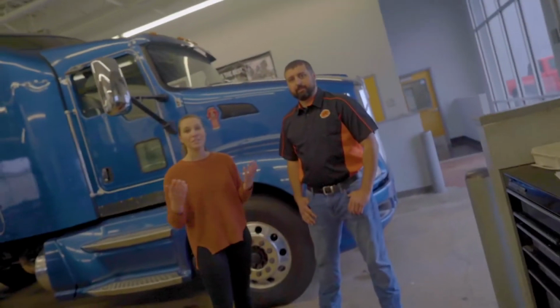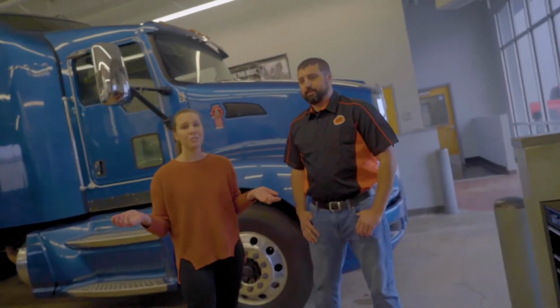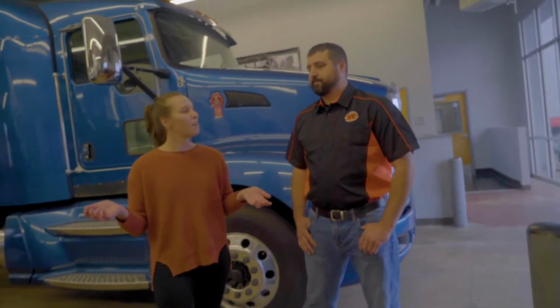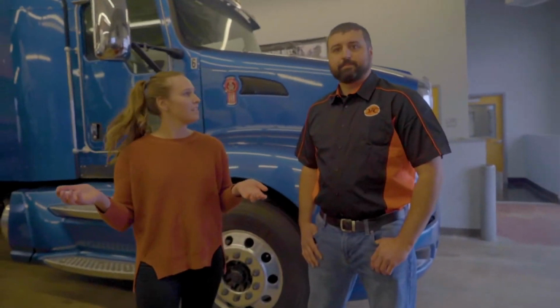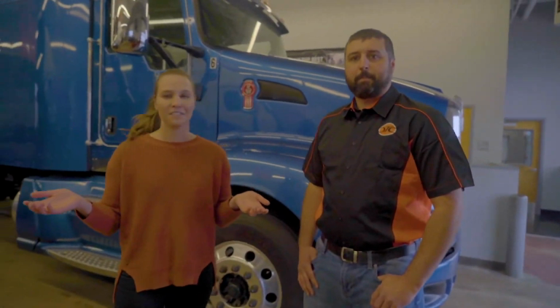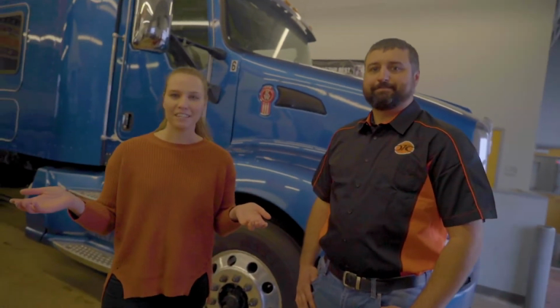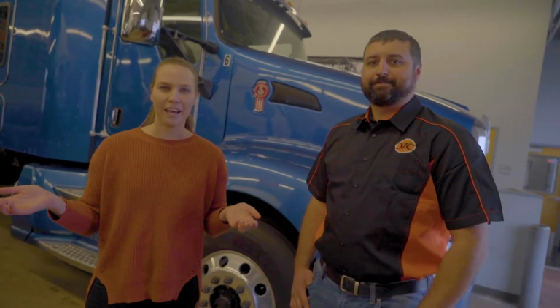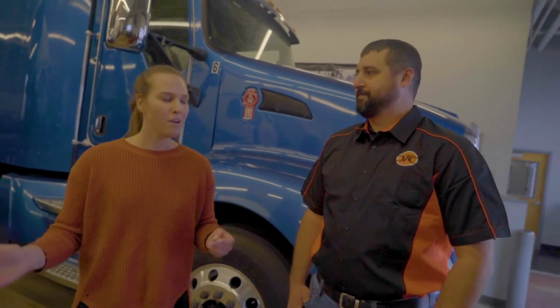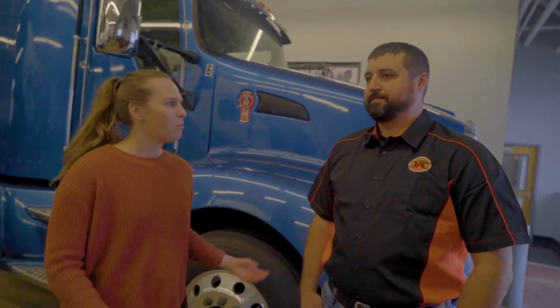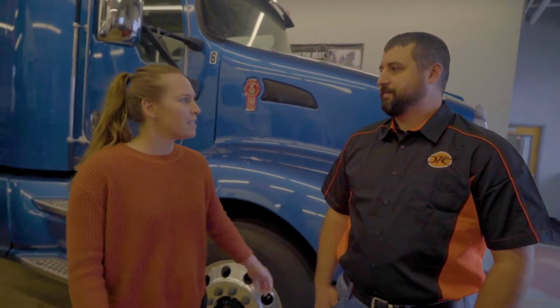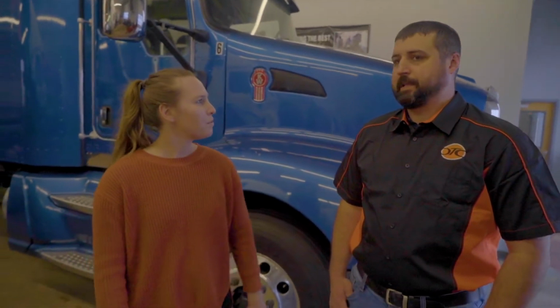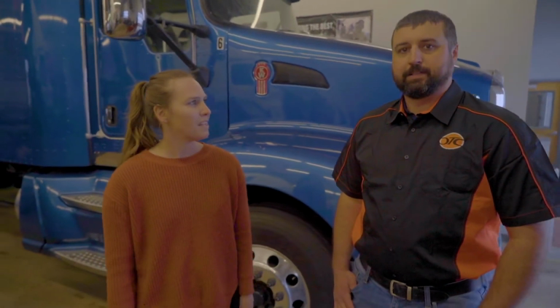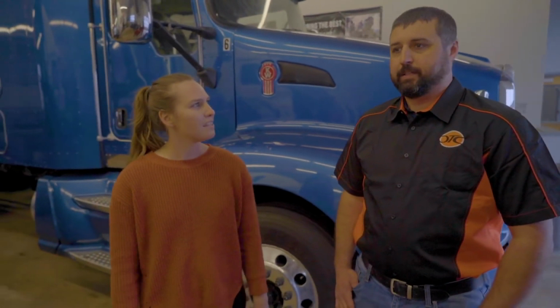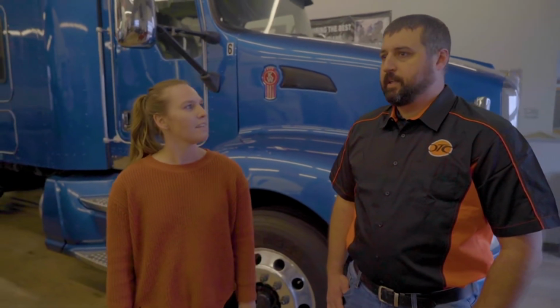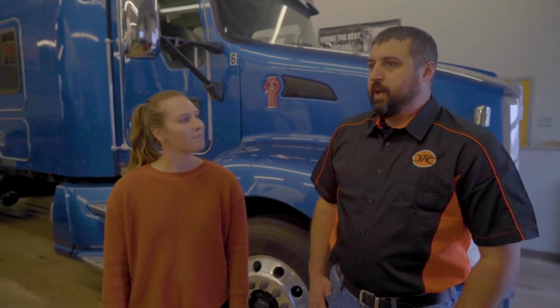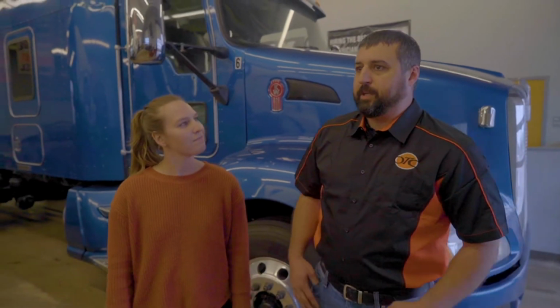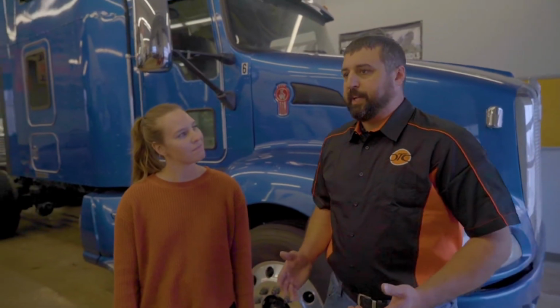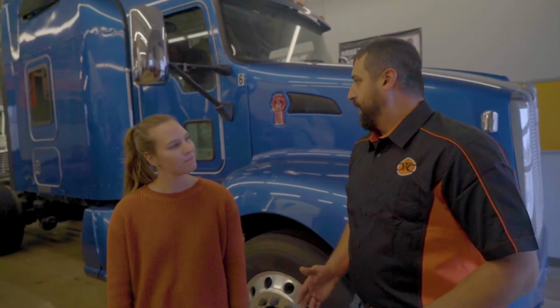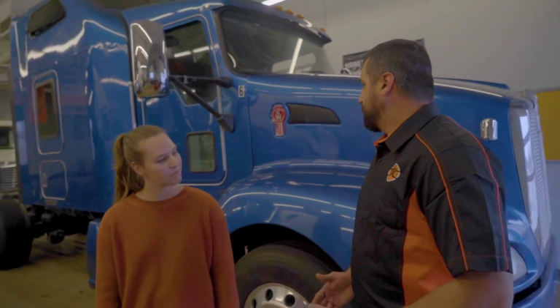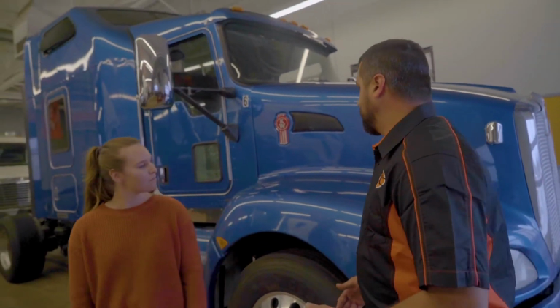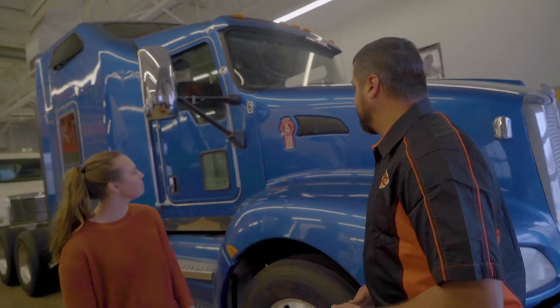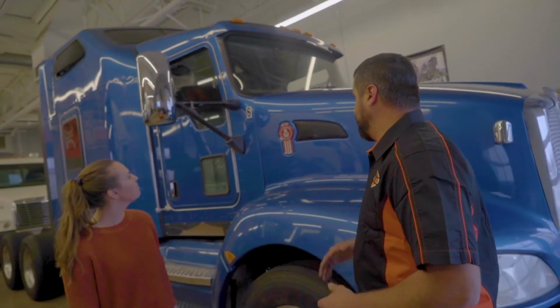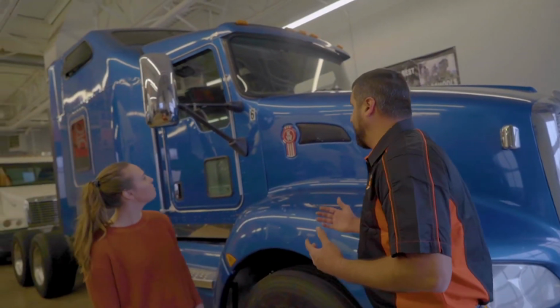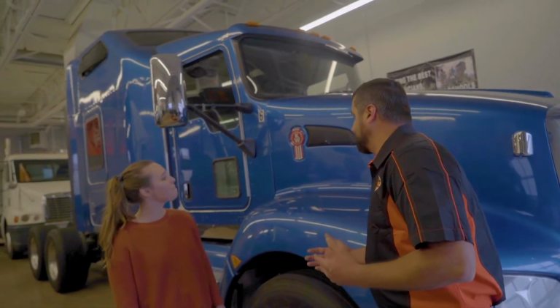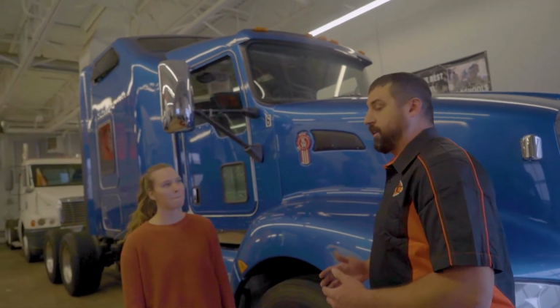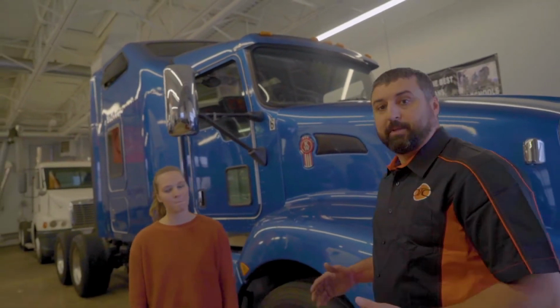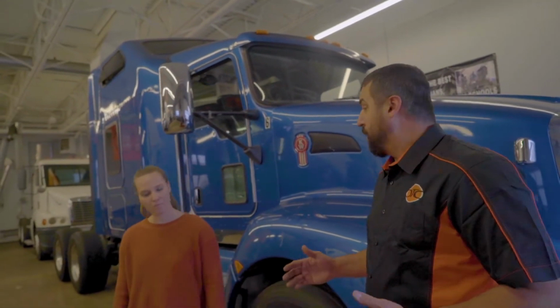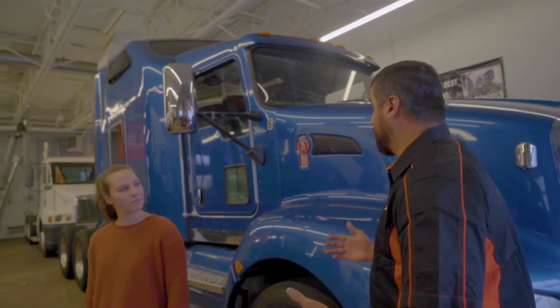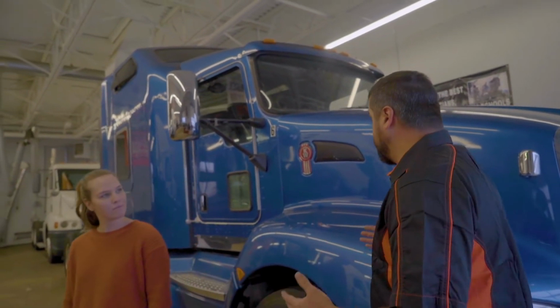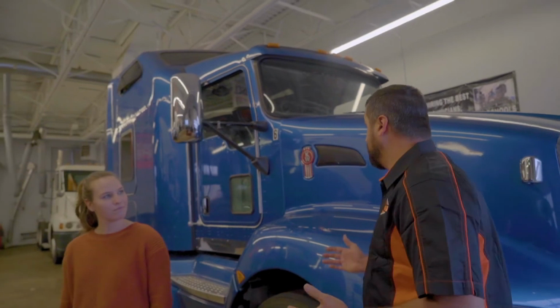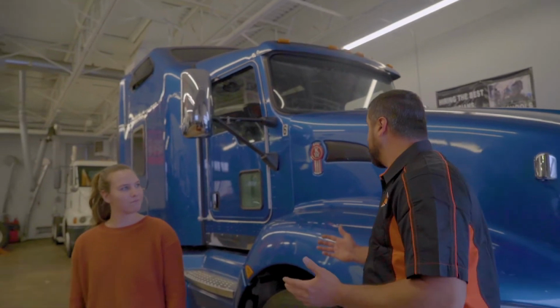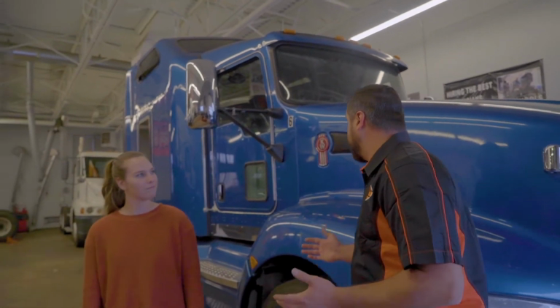So here we are in the Diesel Technician lab. What does a typical day in class look like? Our typical day in class, we start out maybe in the classroom and talk a little bit about what we're going to do that day.